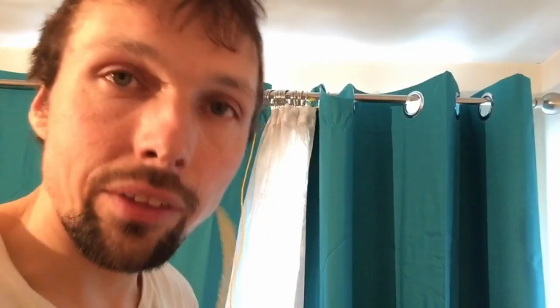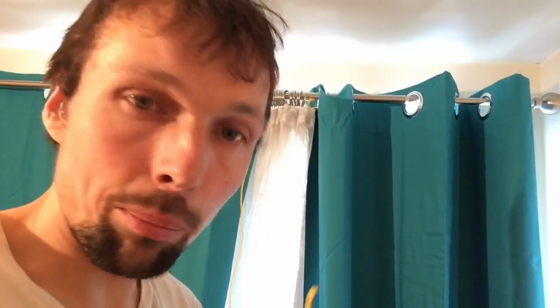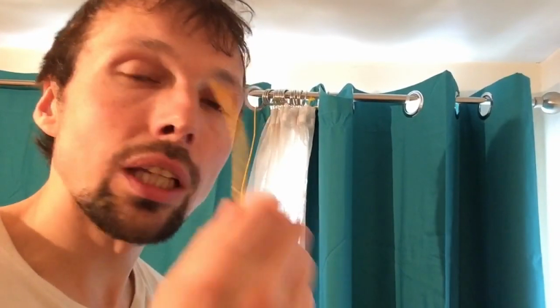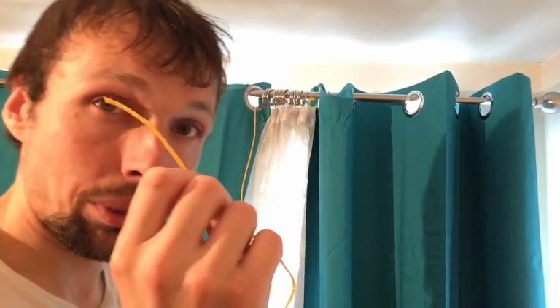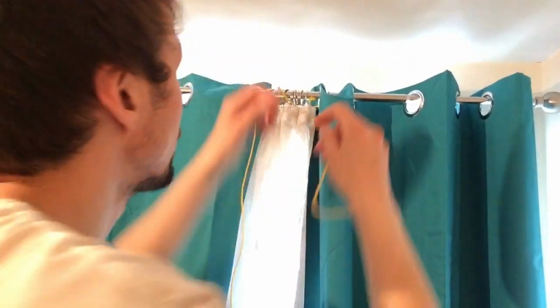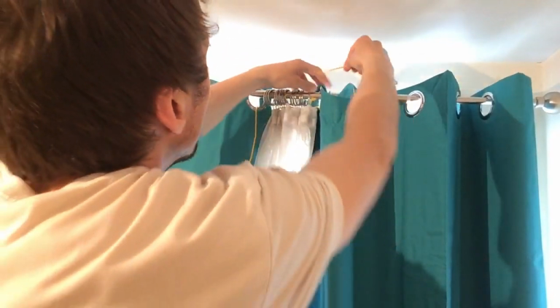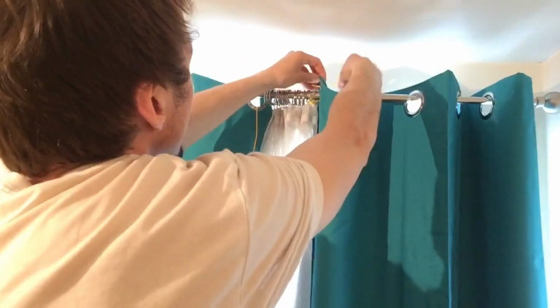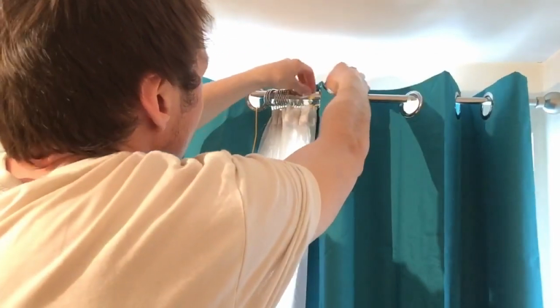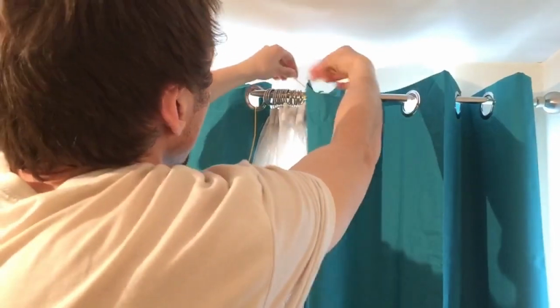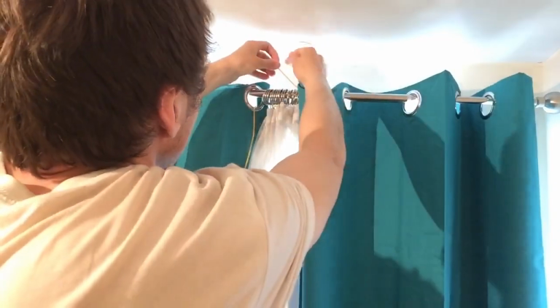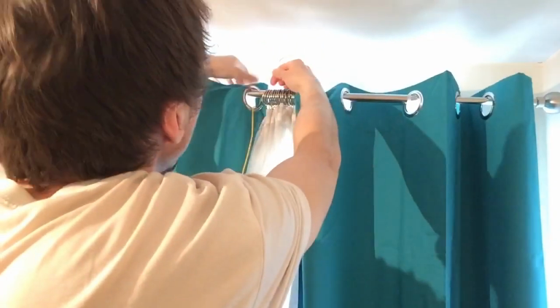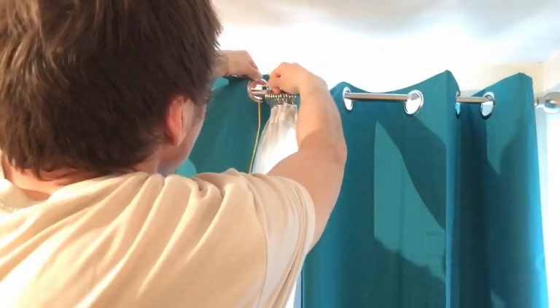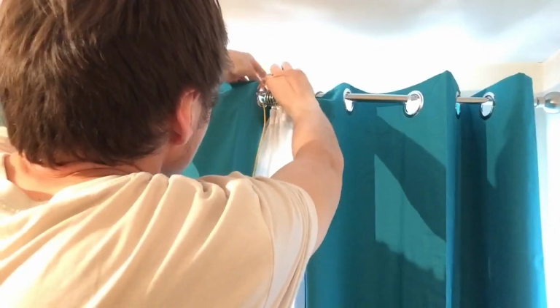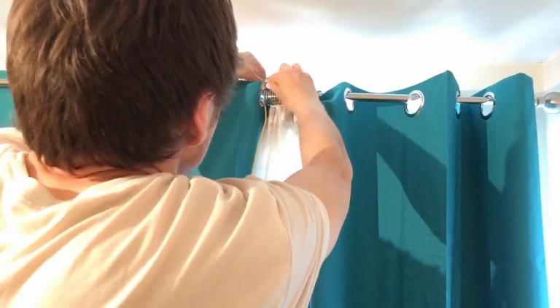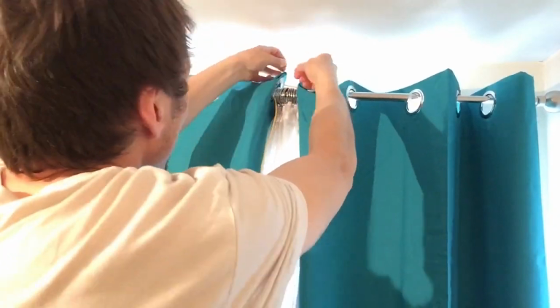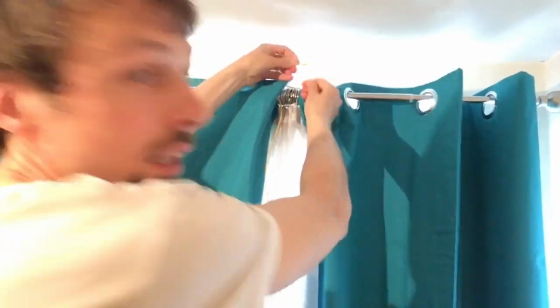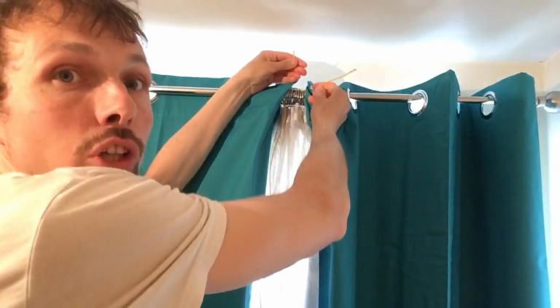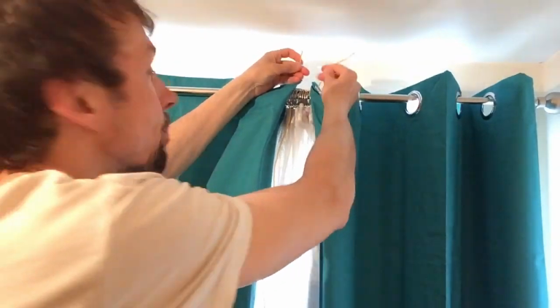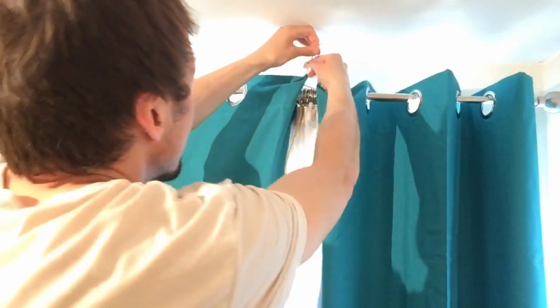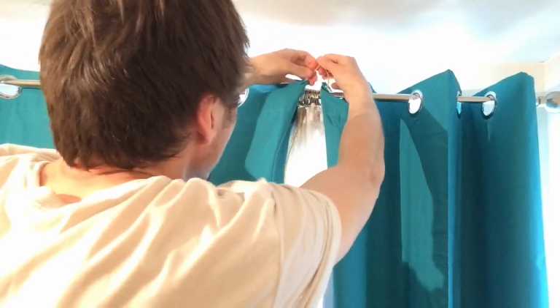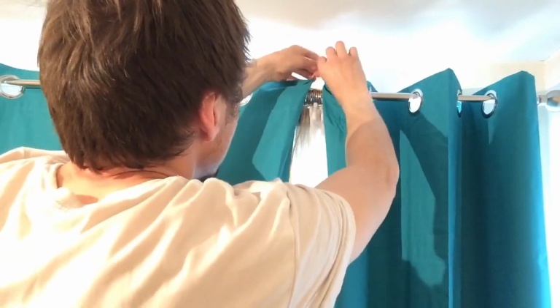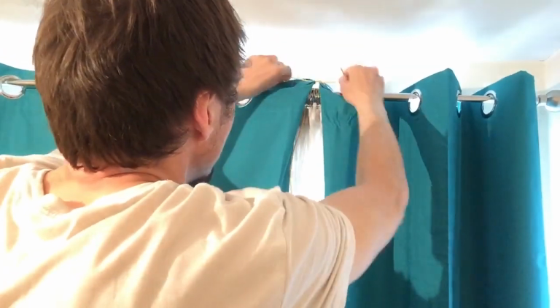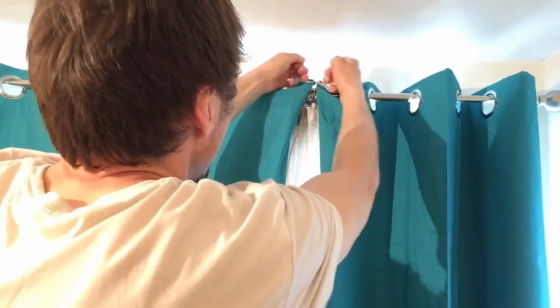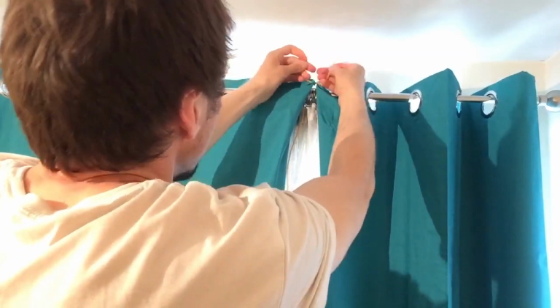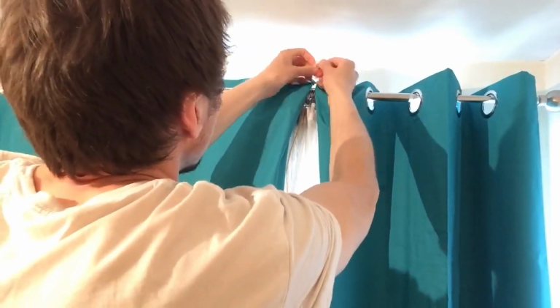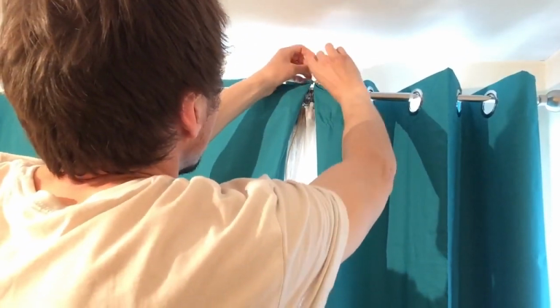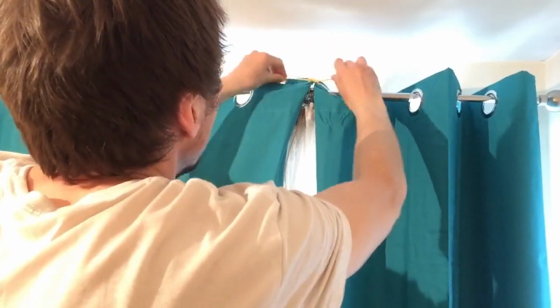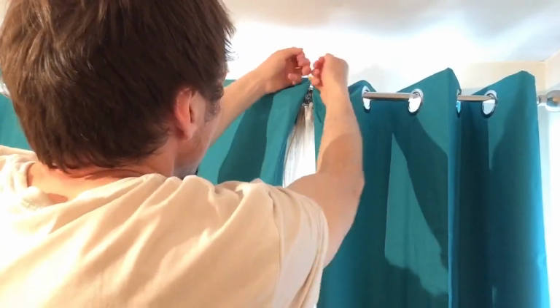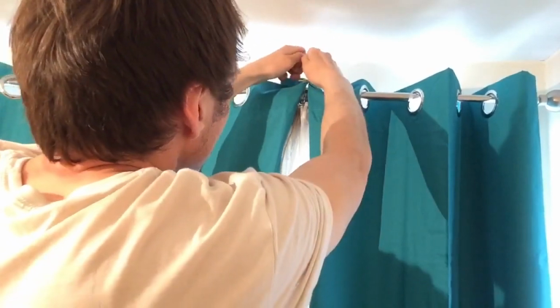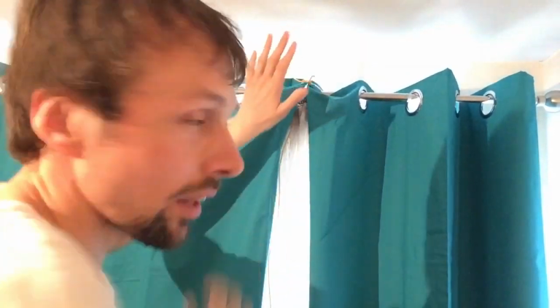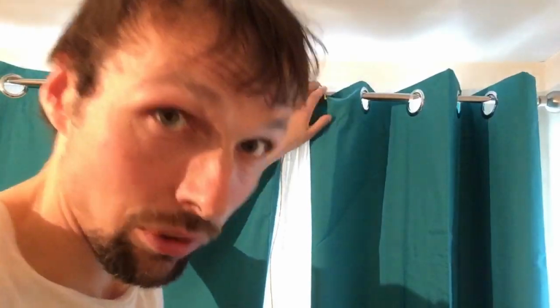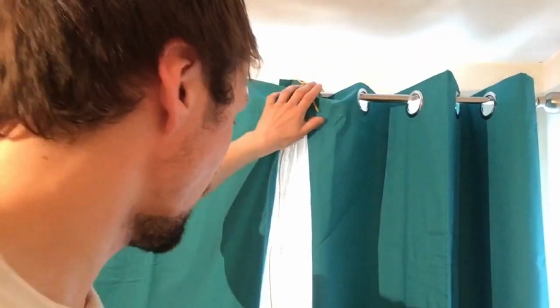The next step is you need a little piece of string which you put through the right hand curtain hole and the left hand curtain hole like so. And so now you just tie them together like that. So that's holding them together — that was the next step.